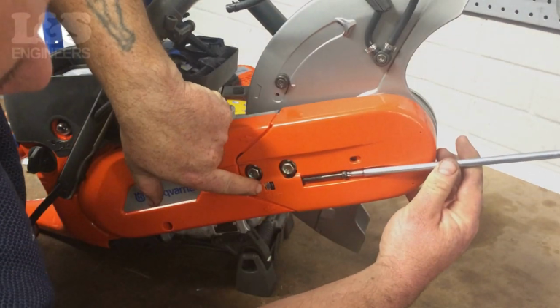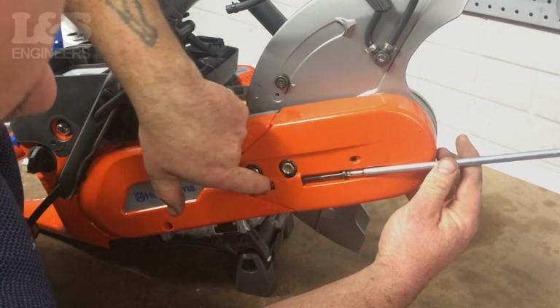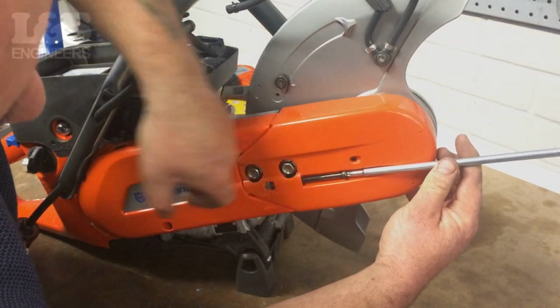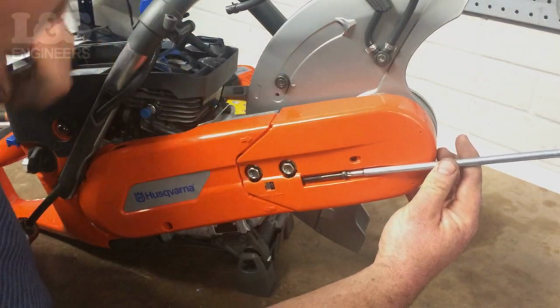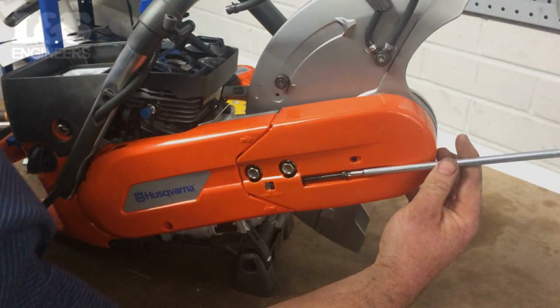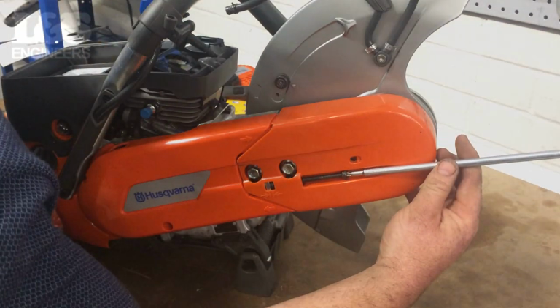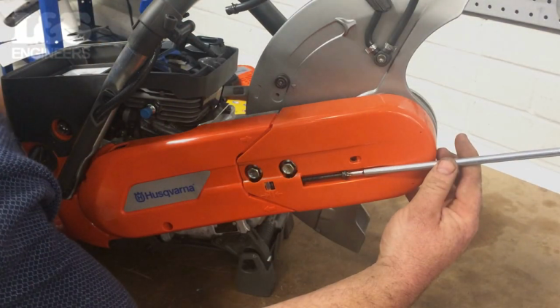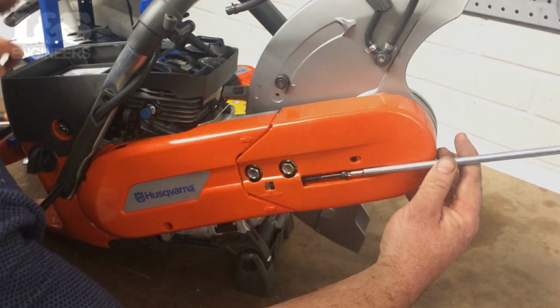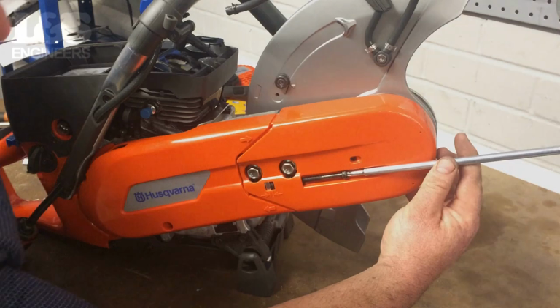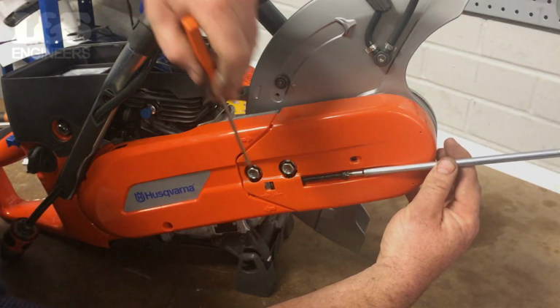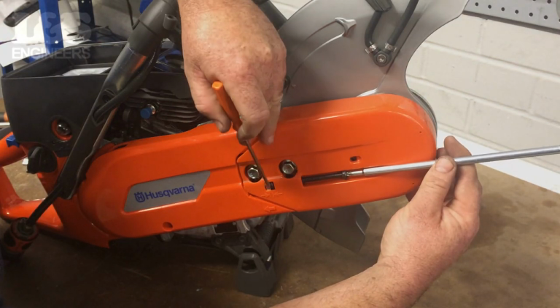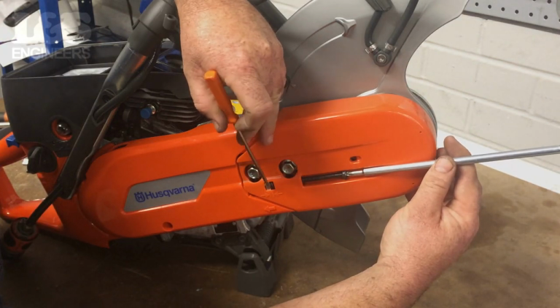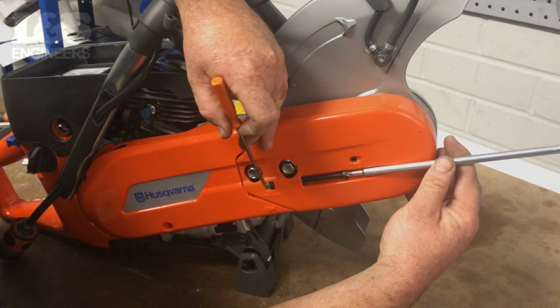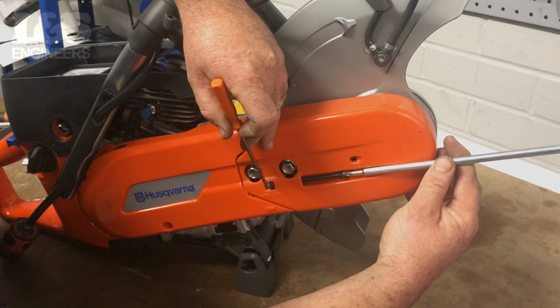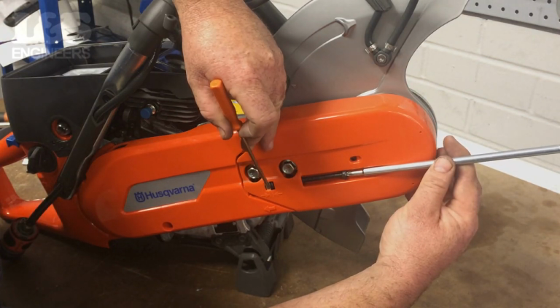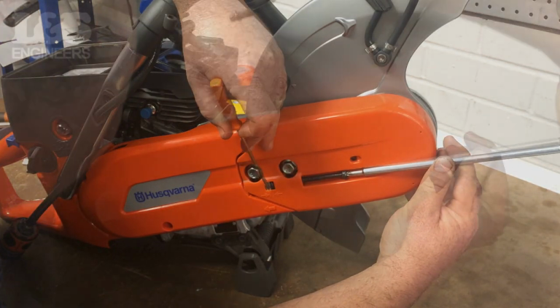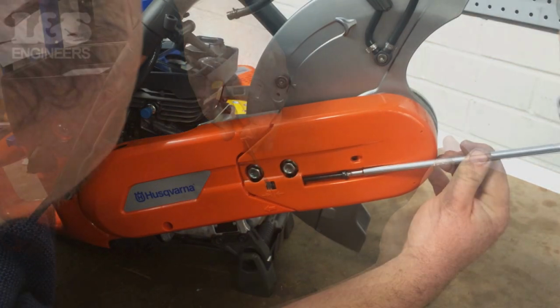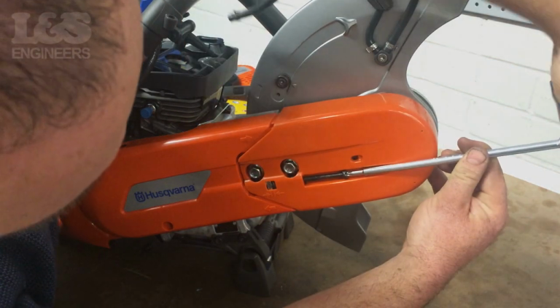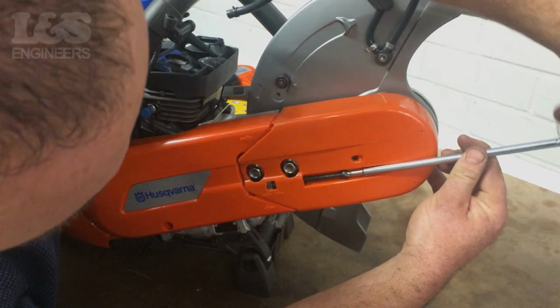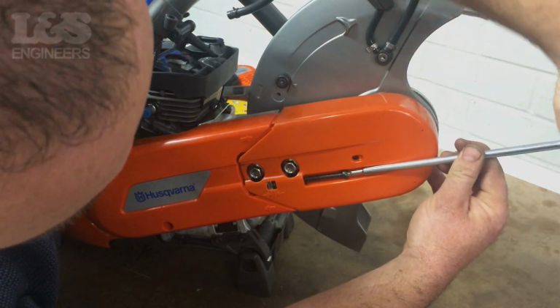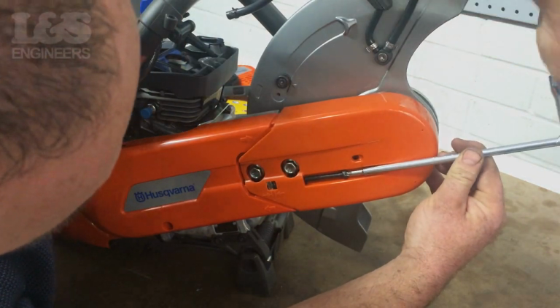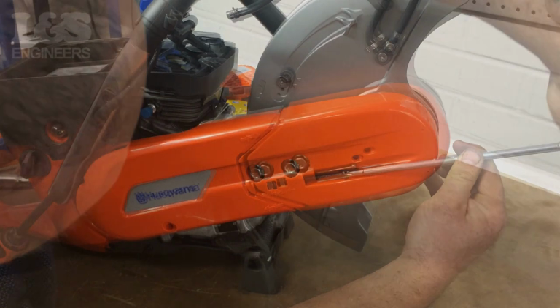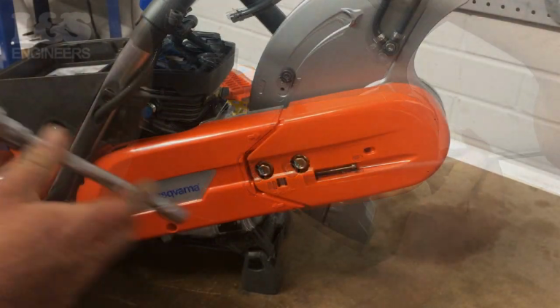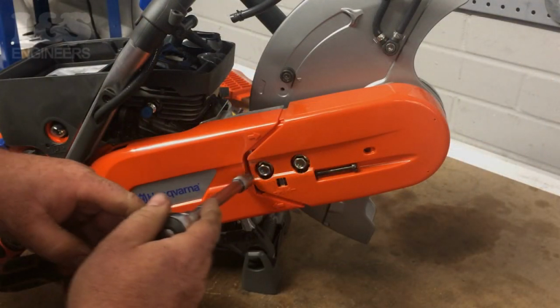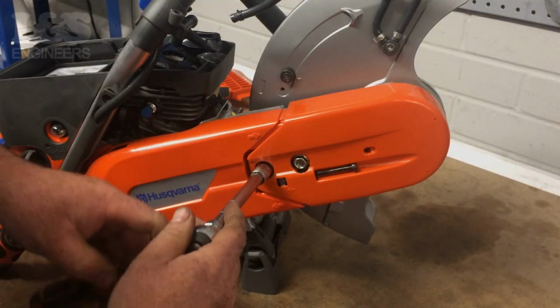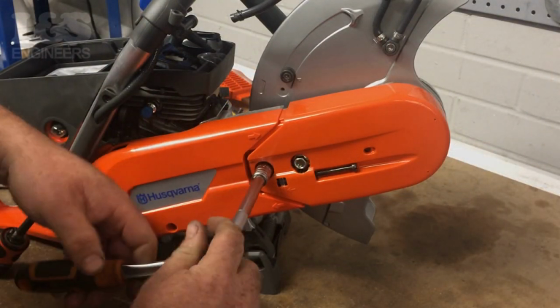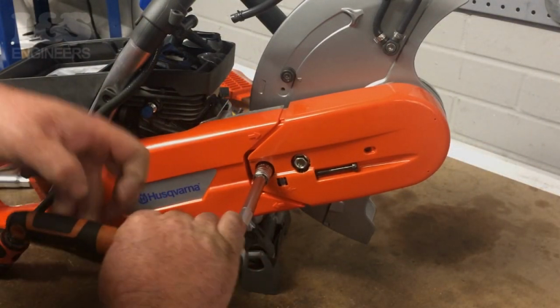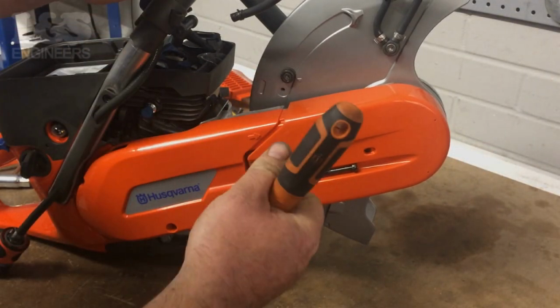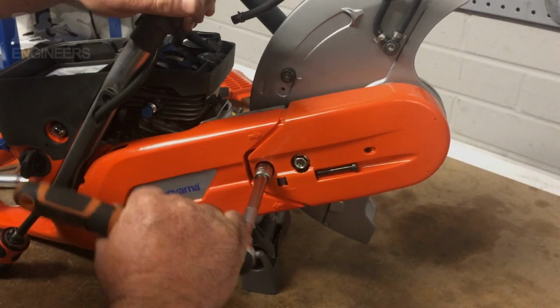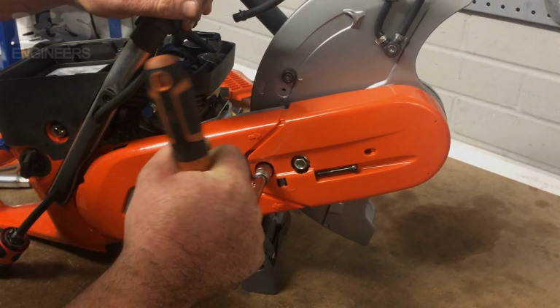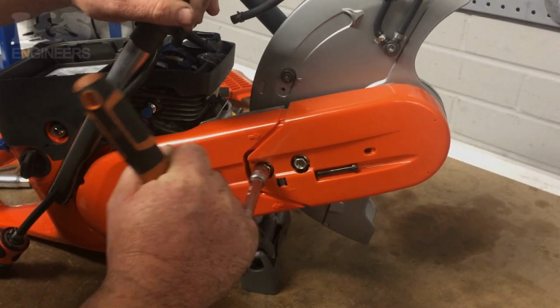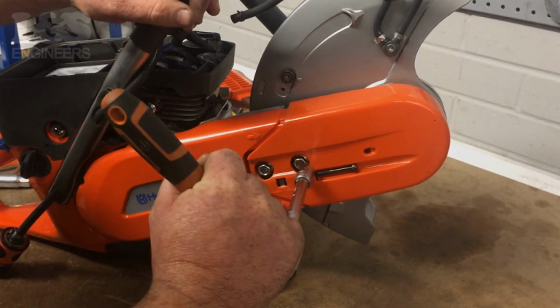Adjust the belt tensioning screw. To get the correct tension, ensure the nut is located between the two guidelines. Then tighten the bolts with a 13mm hex socket spanner.